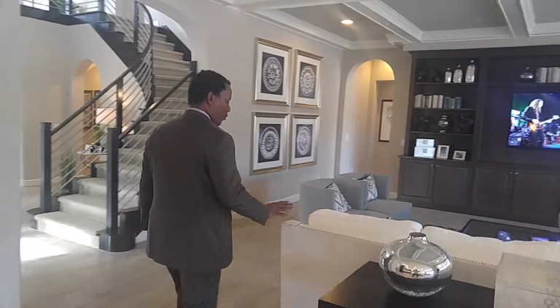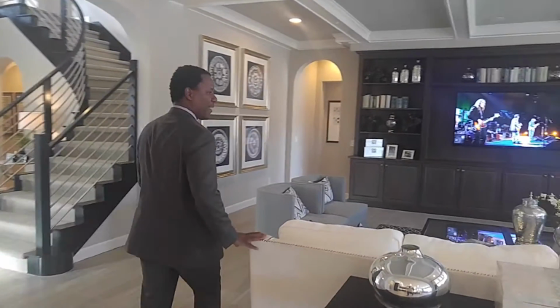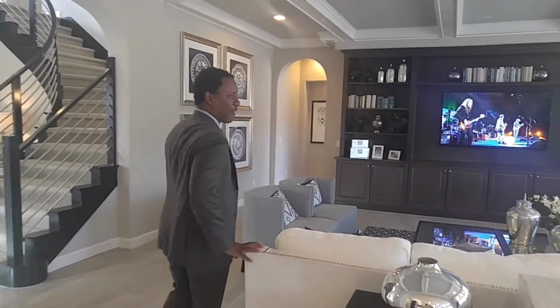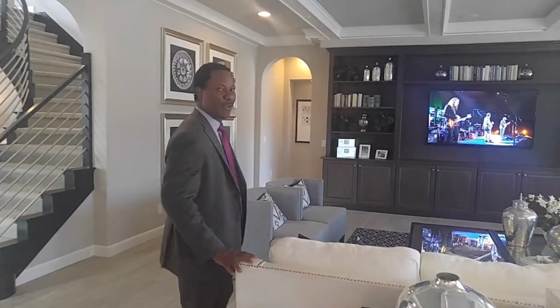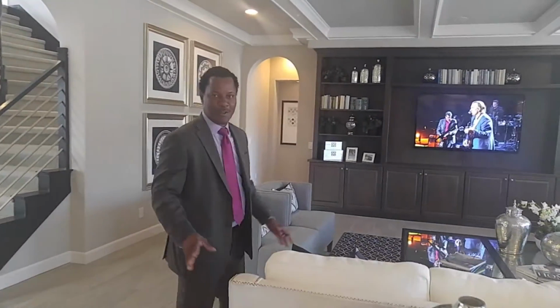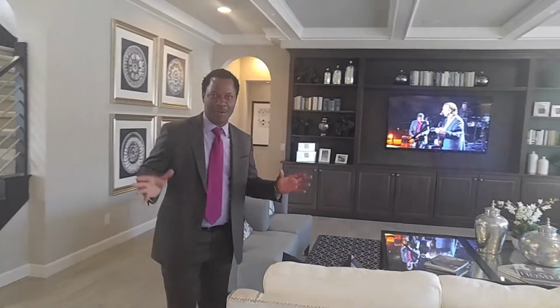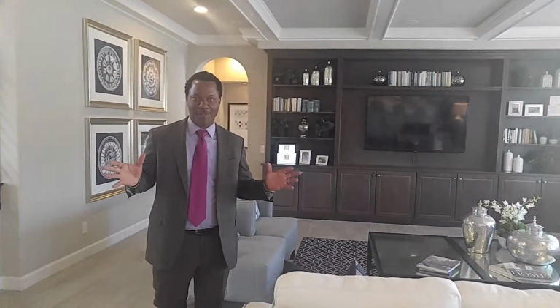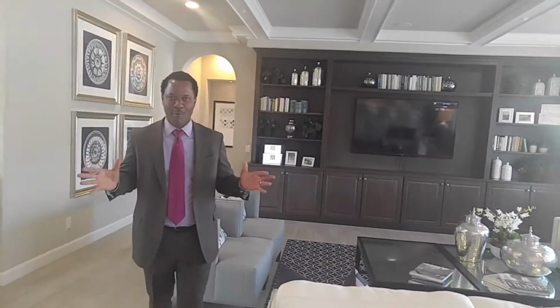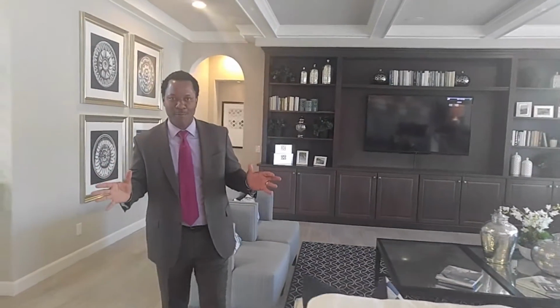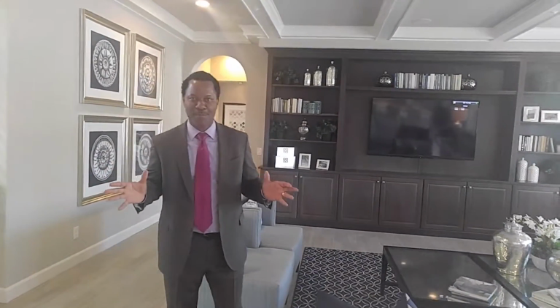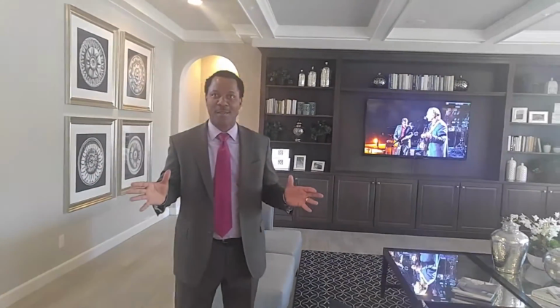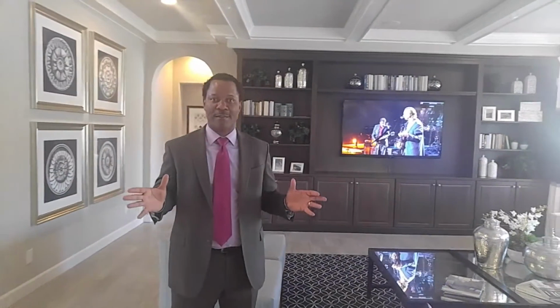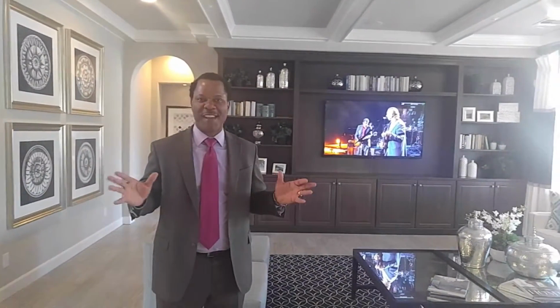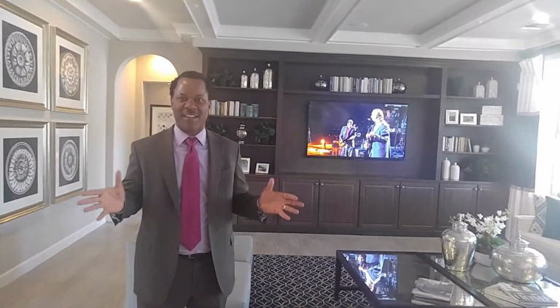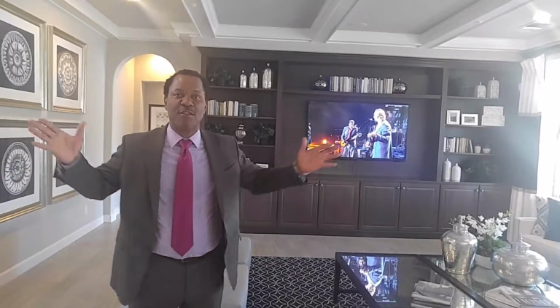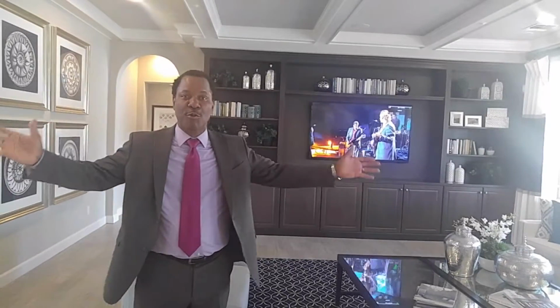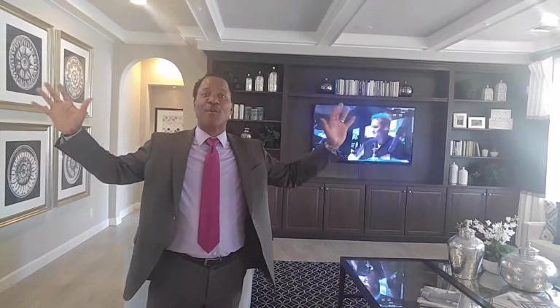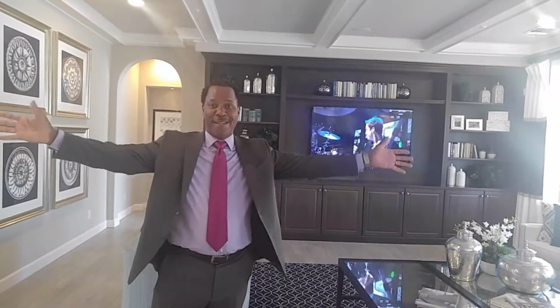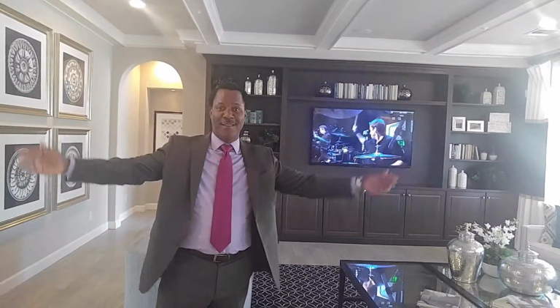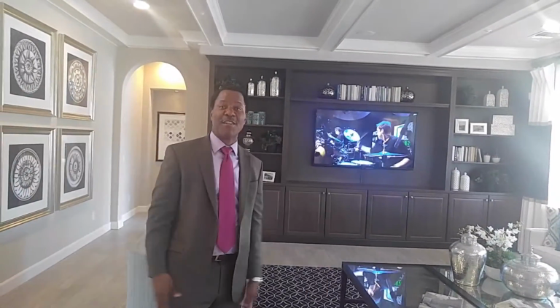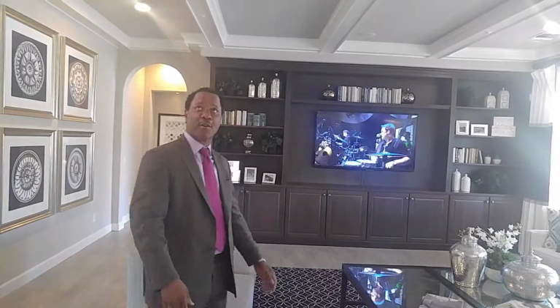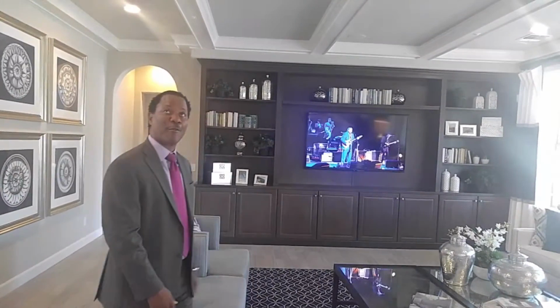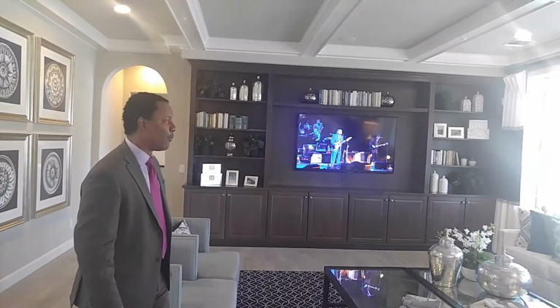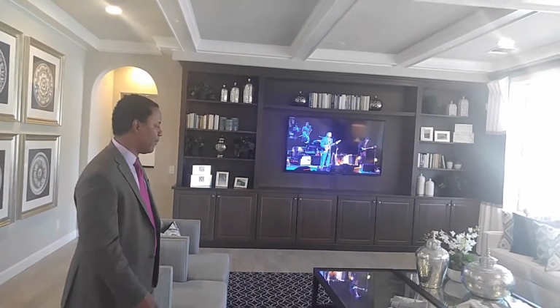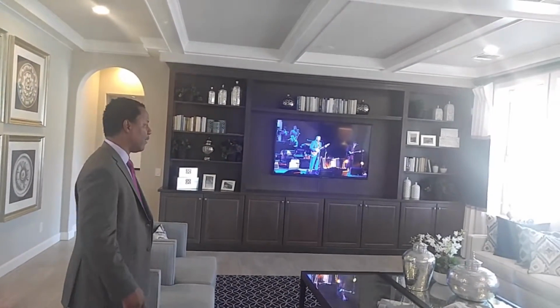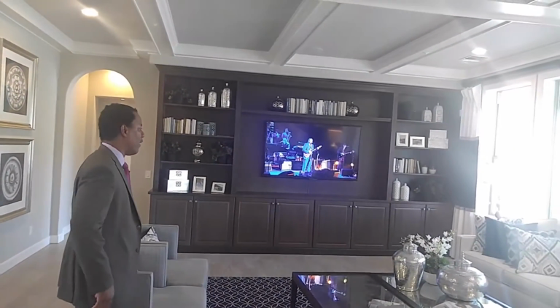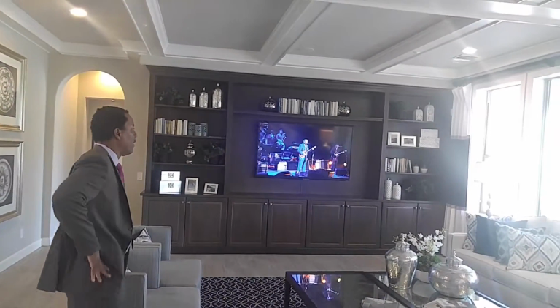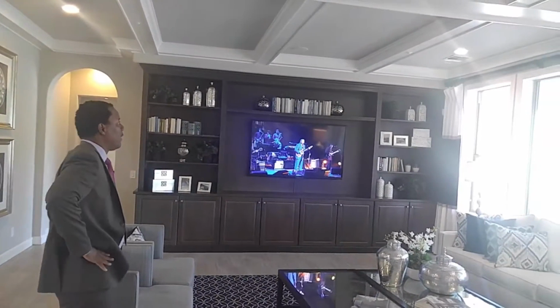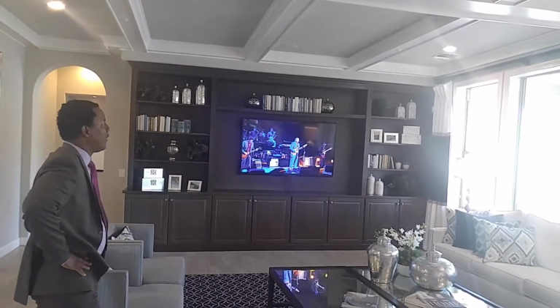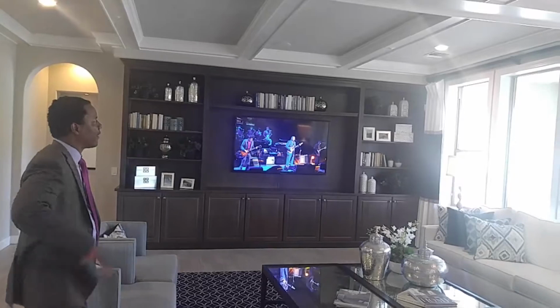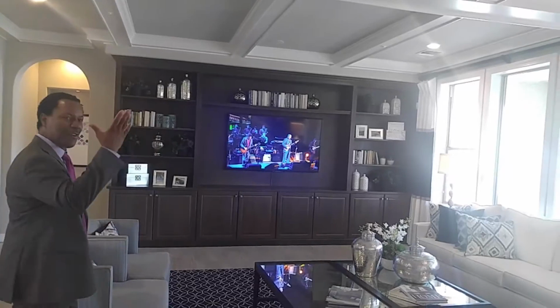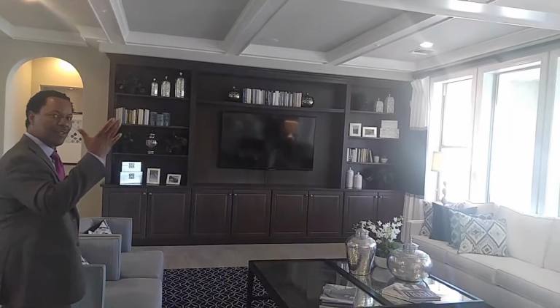One thing that I really want to show you about this great room is the fact that it is truly great. Now this is a great room. This is a panel ceiling.